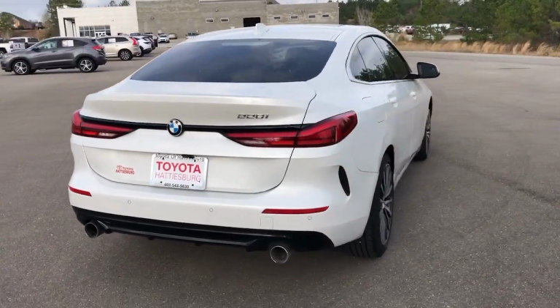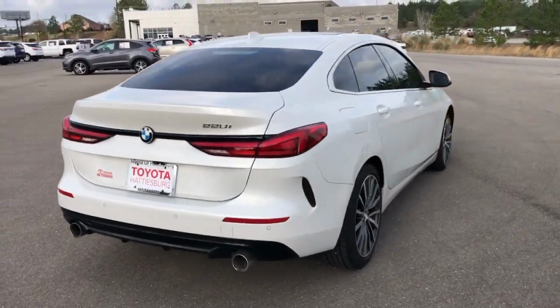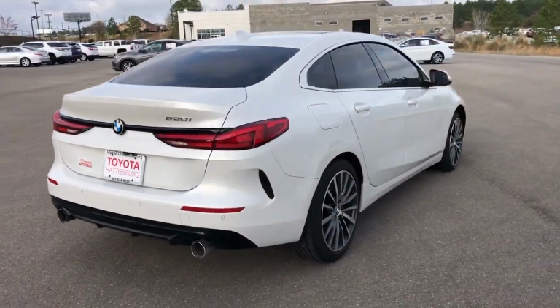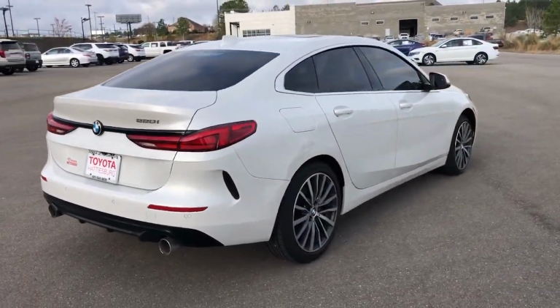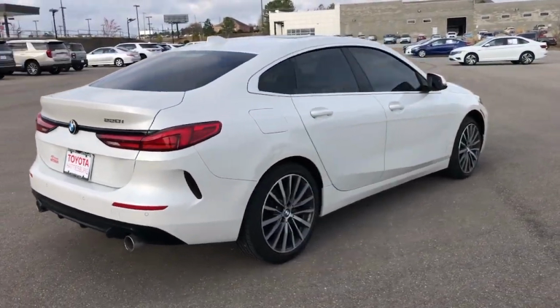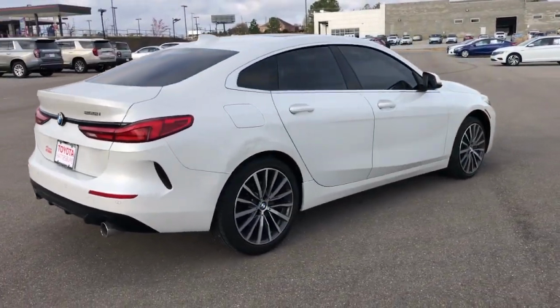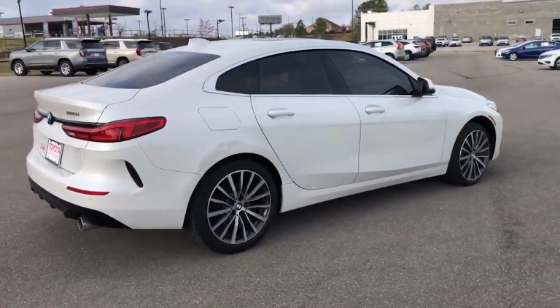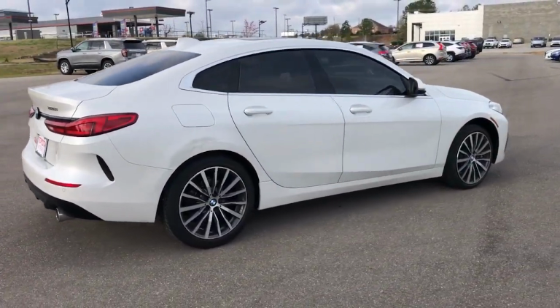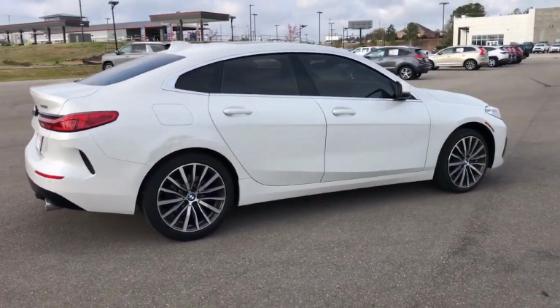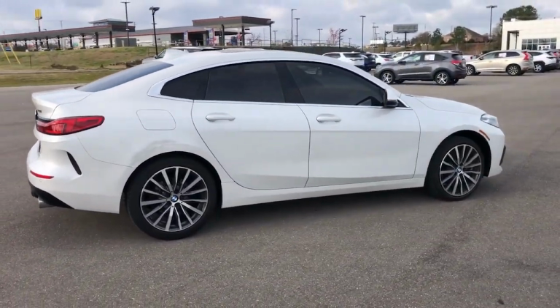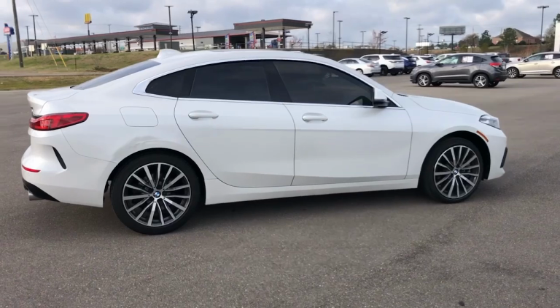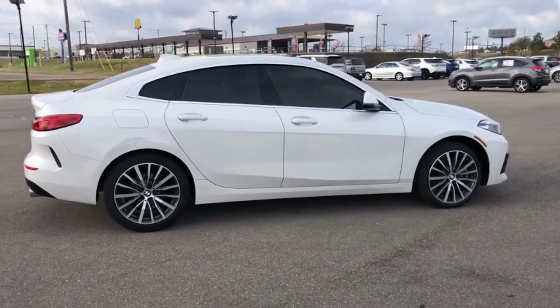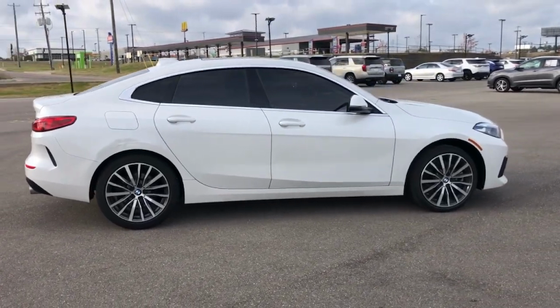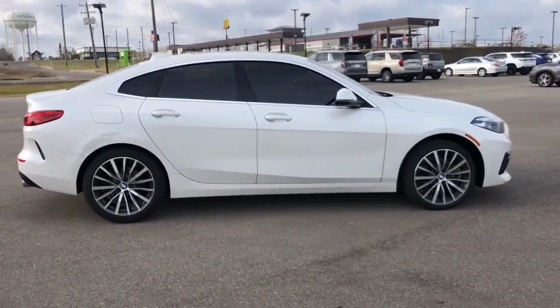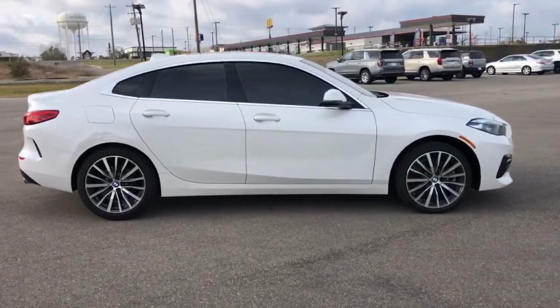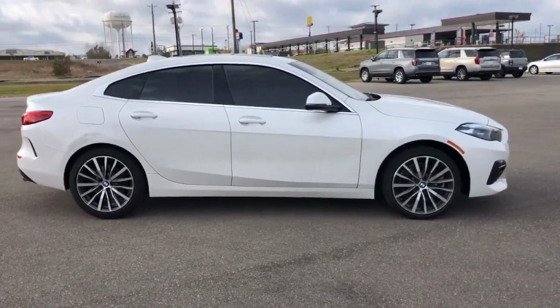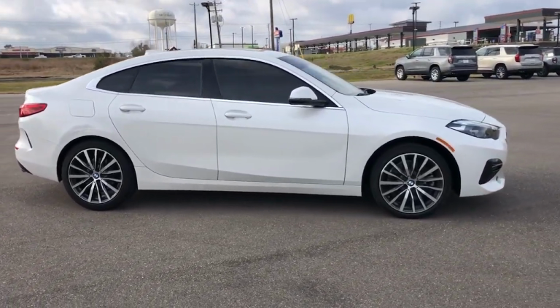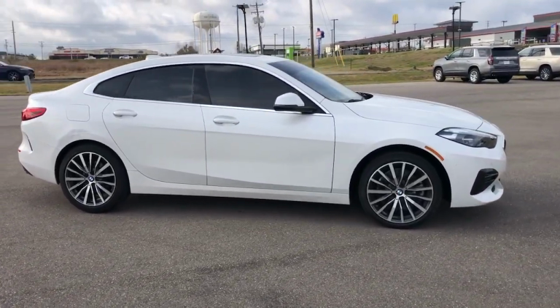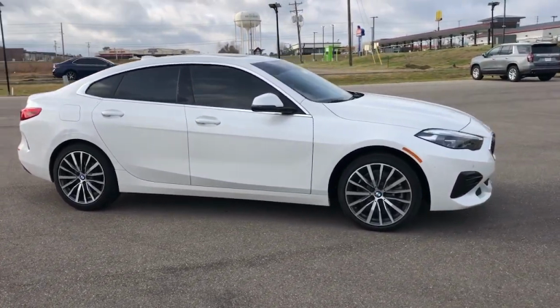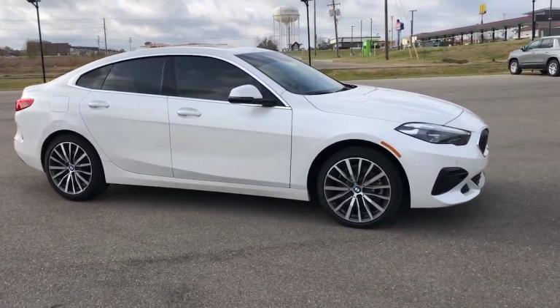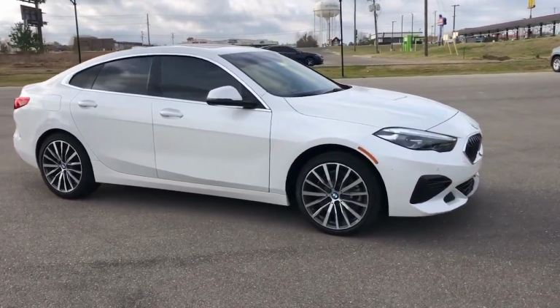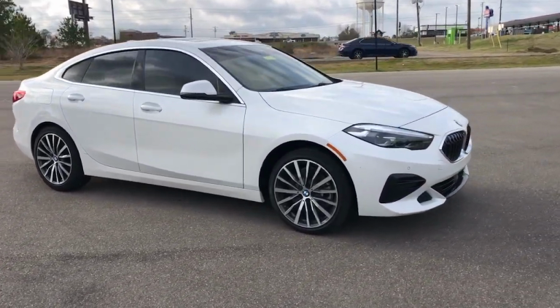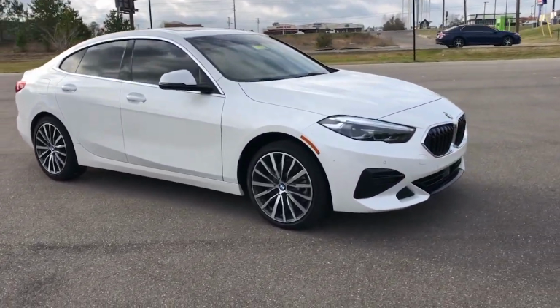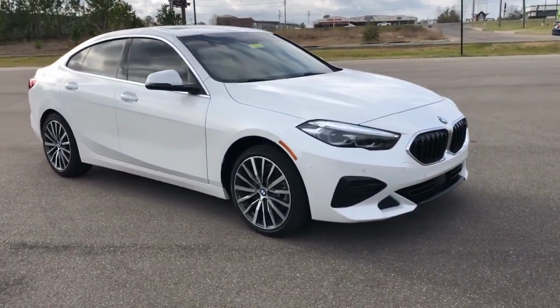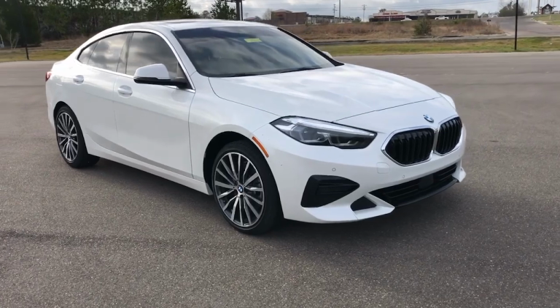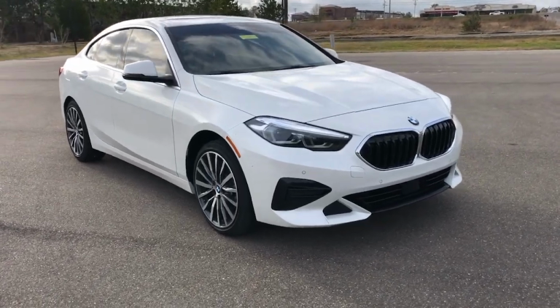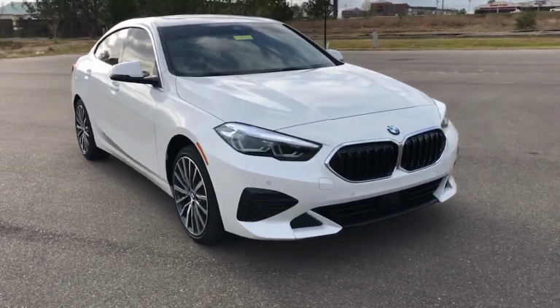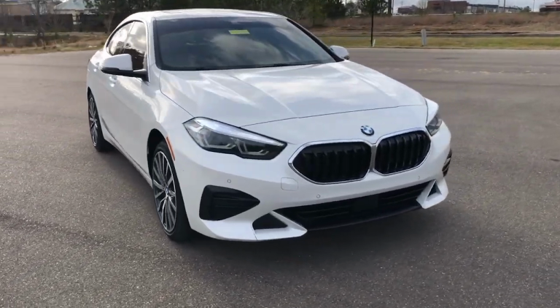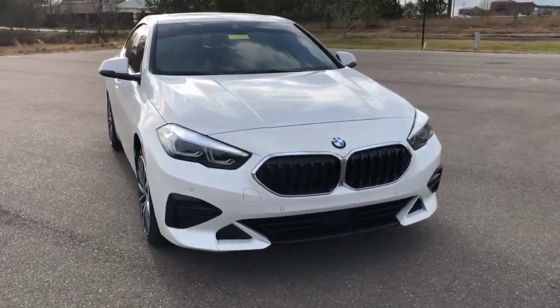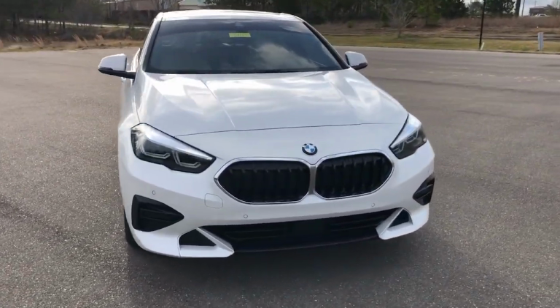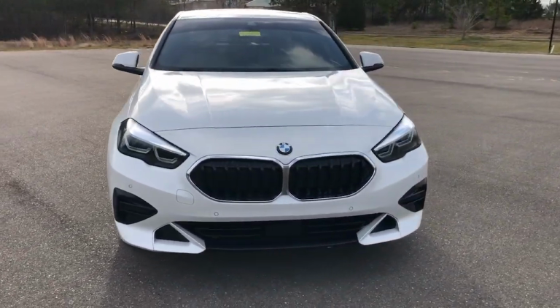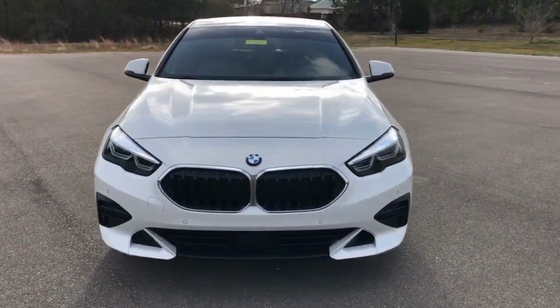The BMW 2 Series — the sleek and efficient two-door coupe that lives up to its motorsport heritage. Compact and potent, it answers your call for an automobile as unique and sporty as you are.